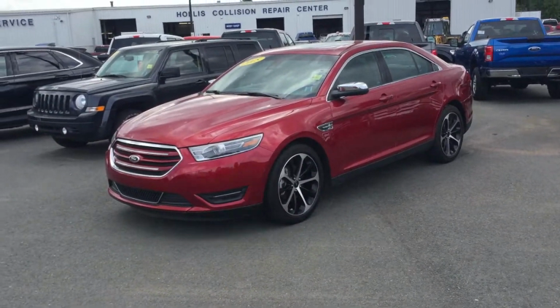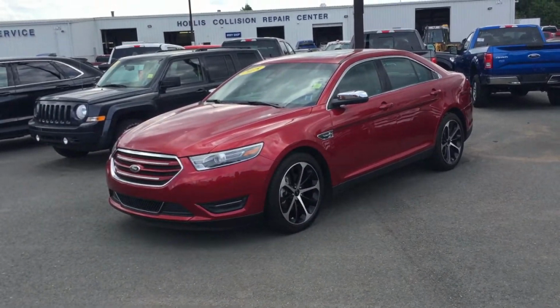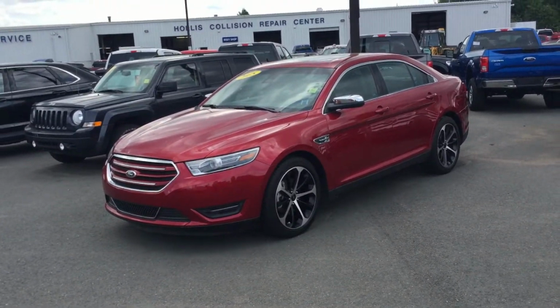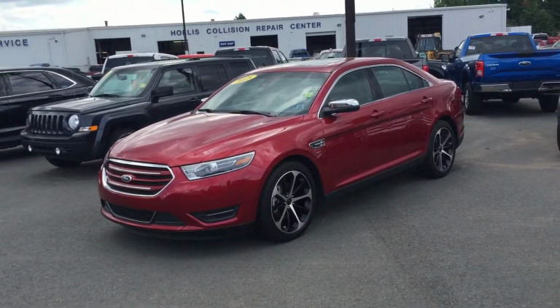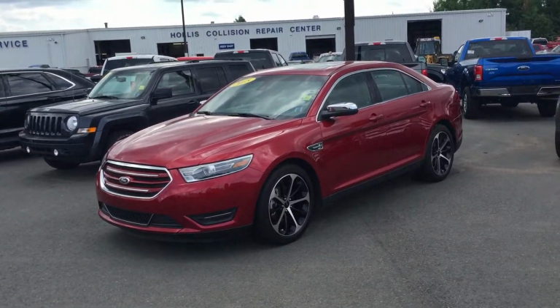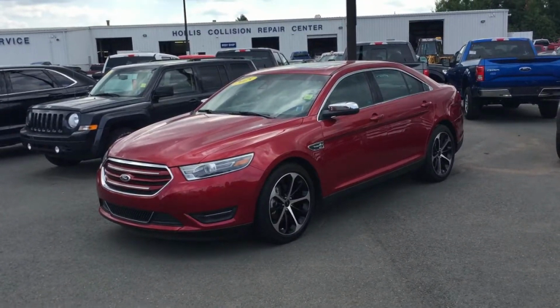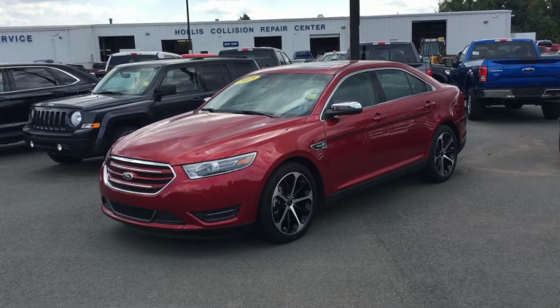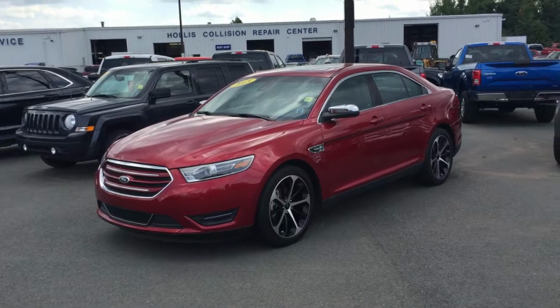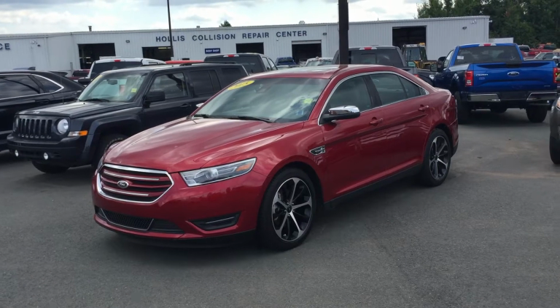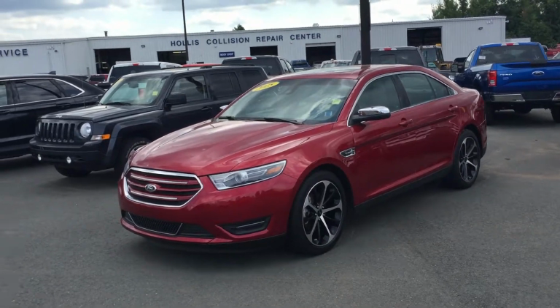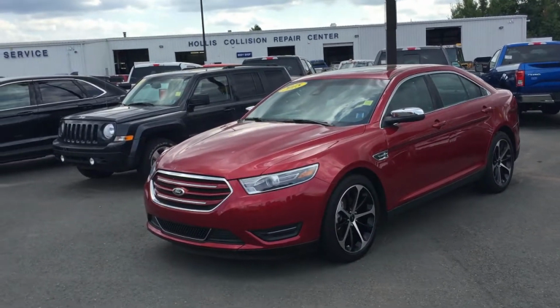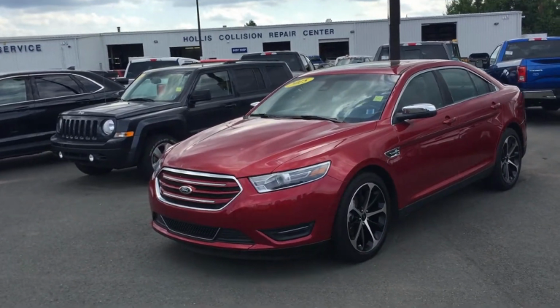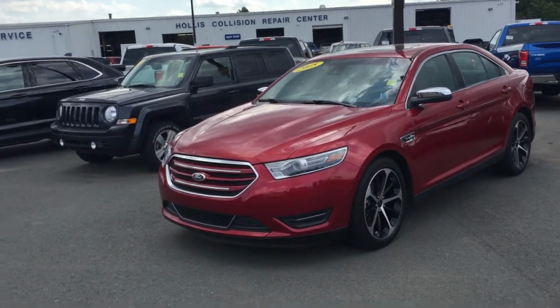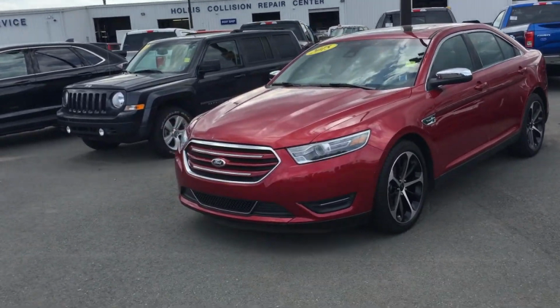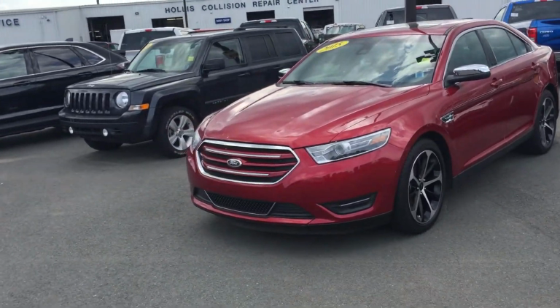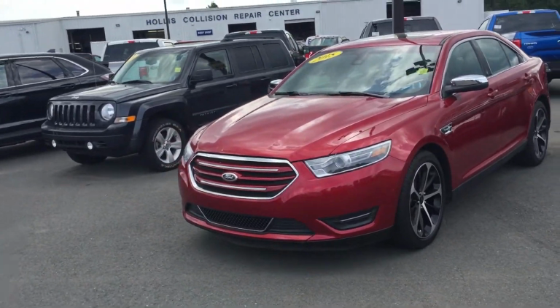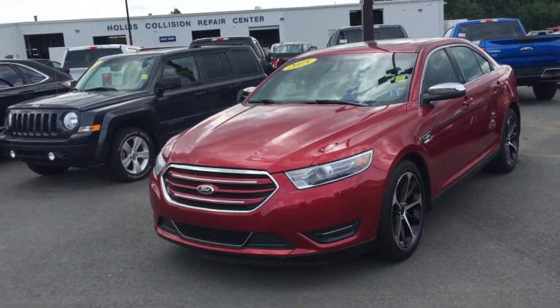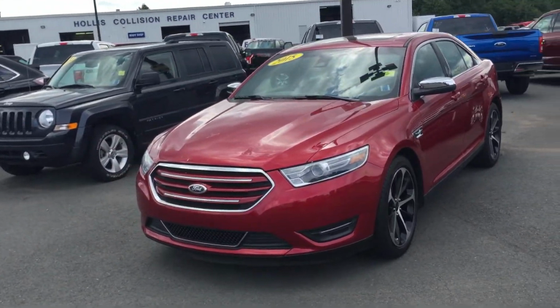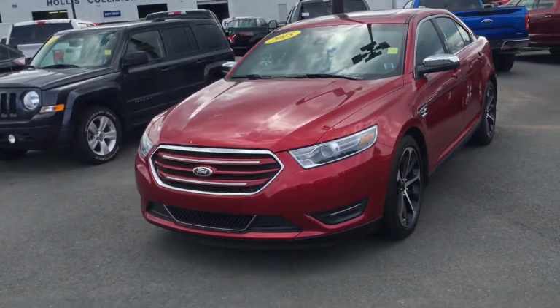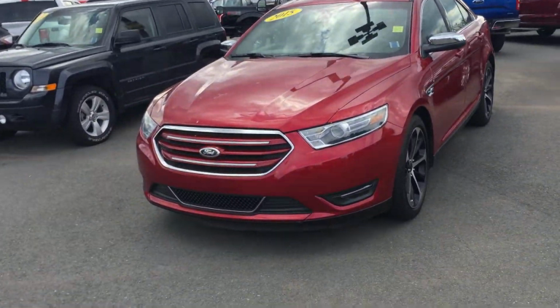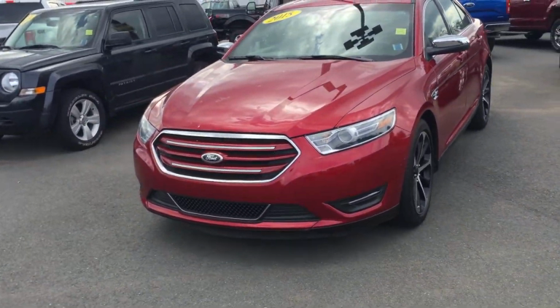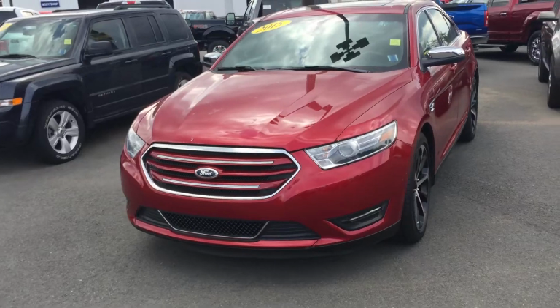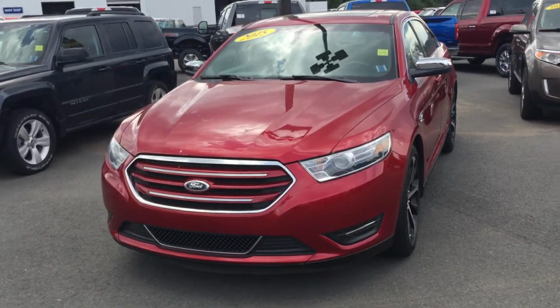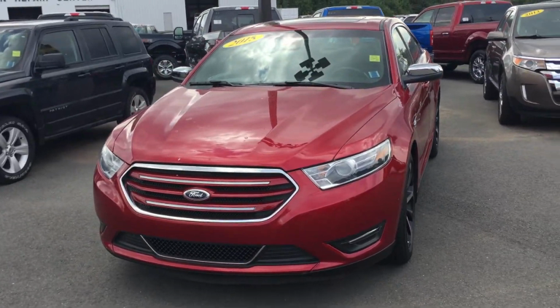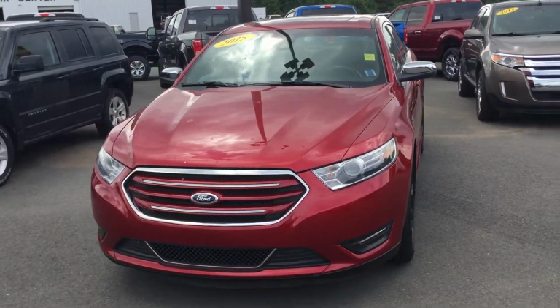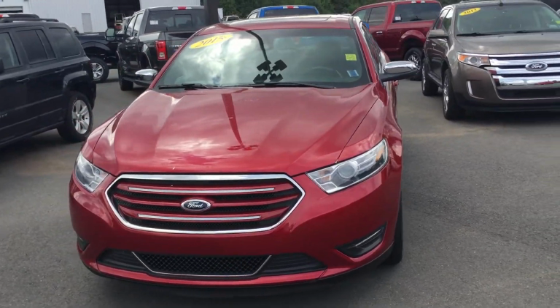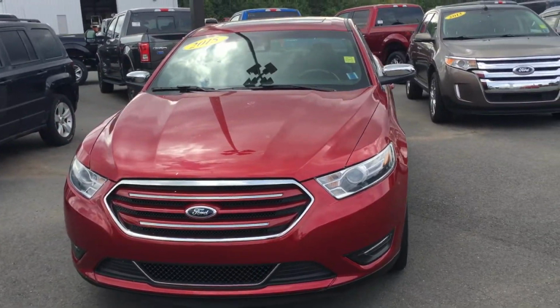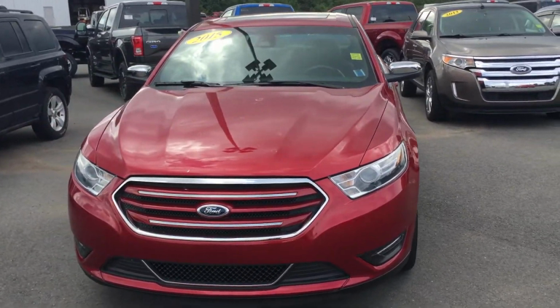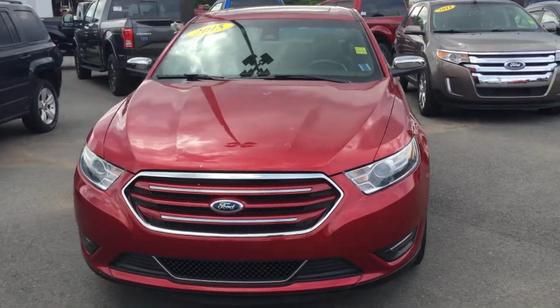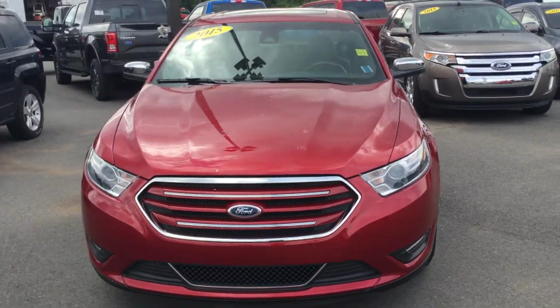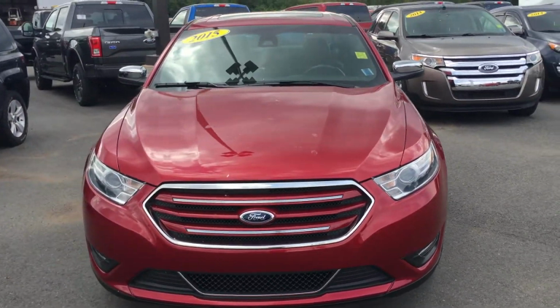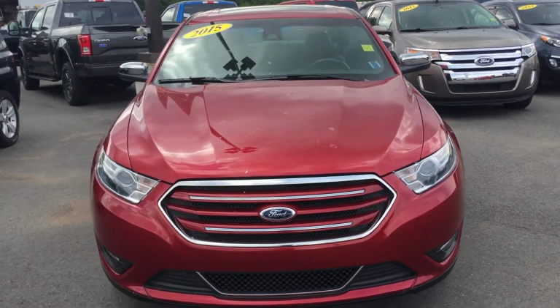This model comes in a very beautiful red. You'll notice on the front of this vehicle we have Ford's signature chrome grille and the very sporty front fascia on the Taurus, as well as the halogen headlights.